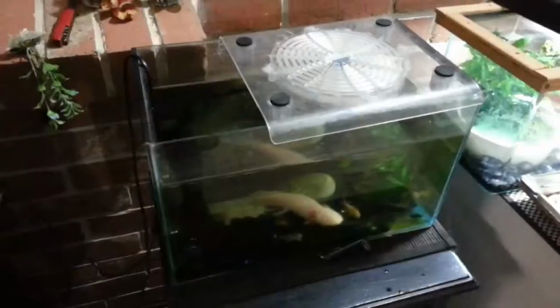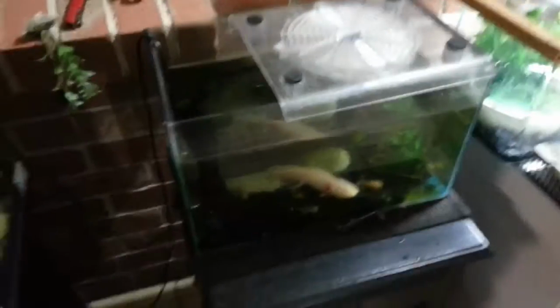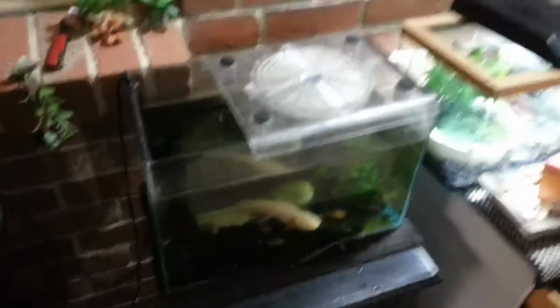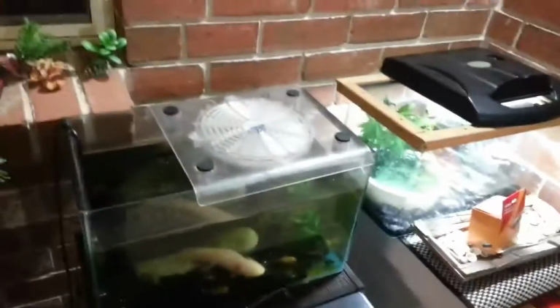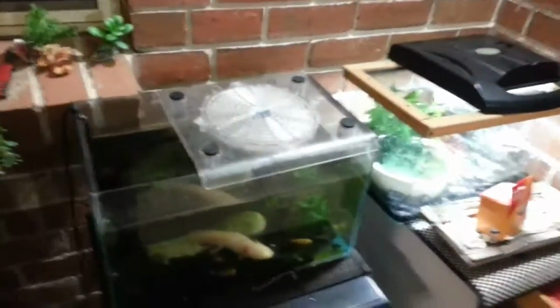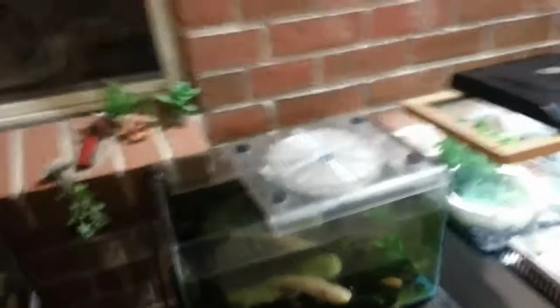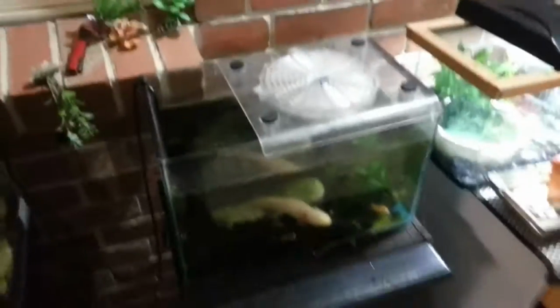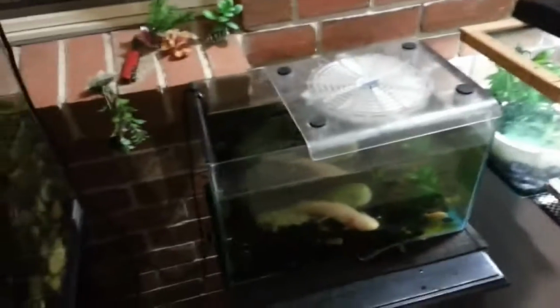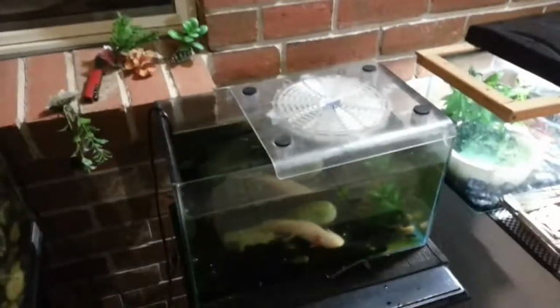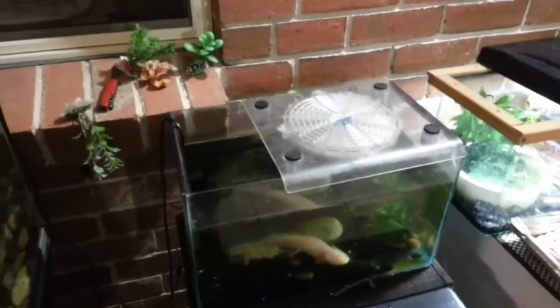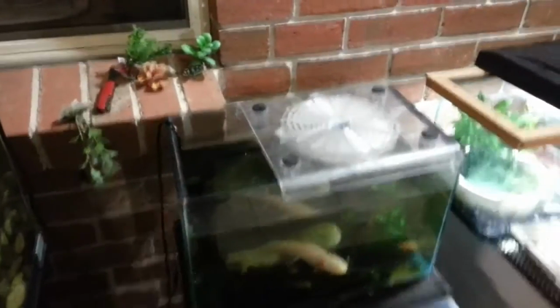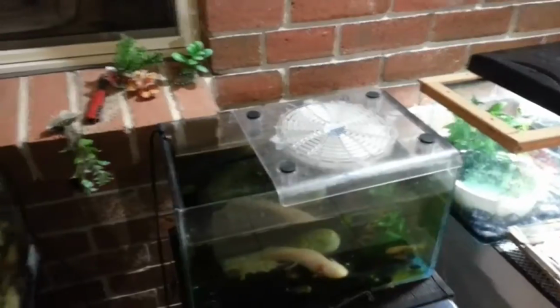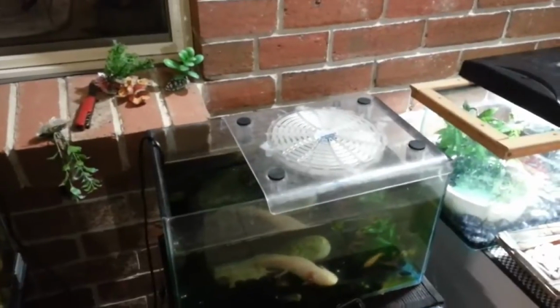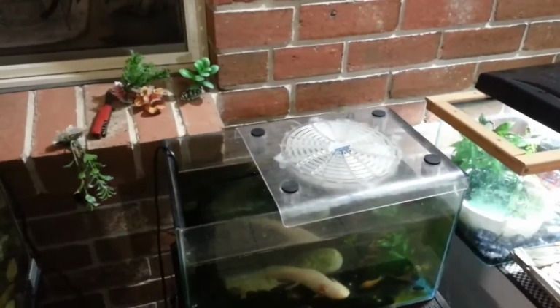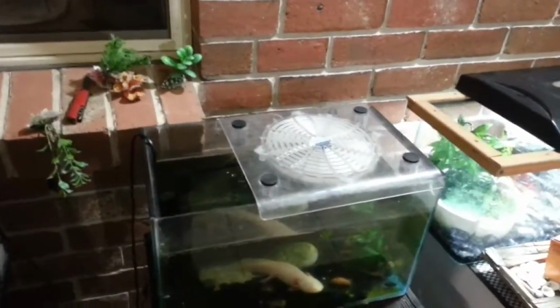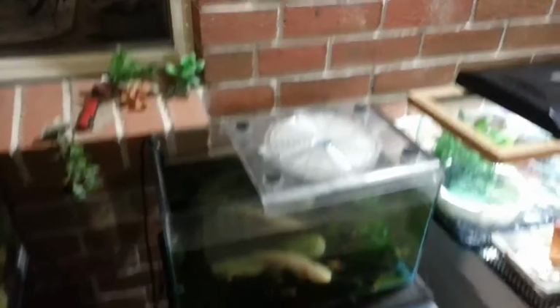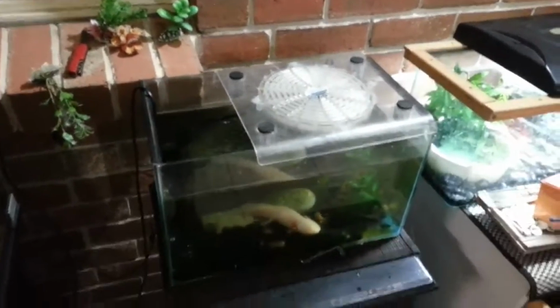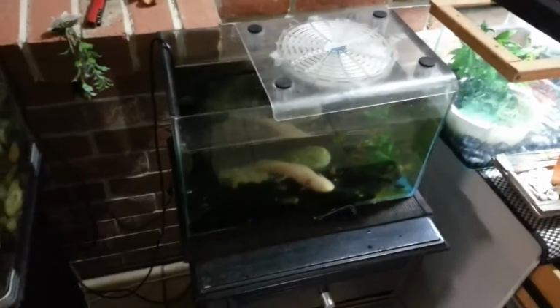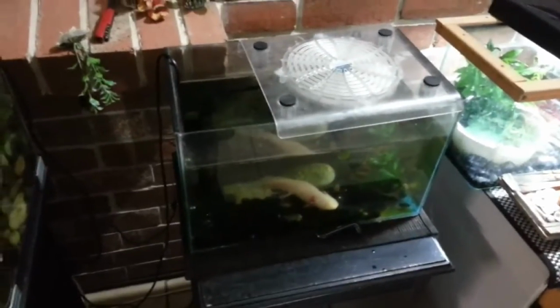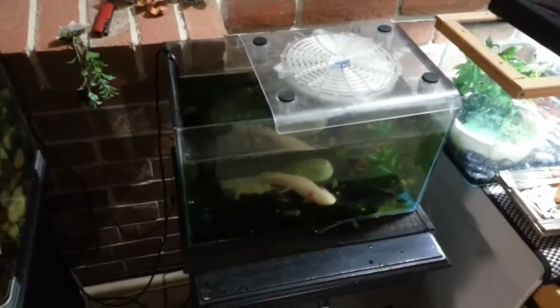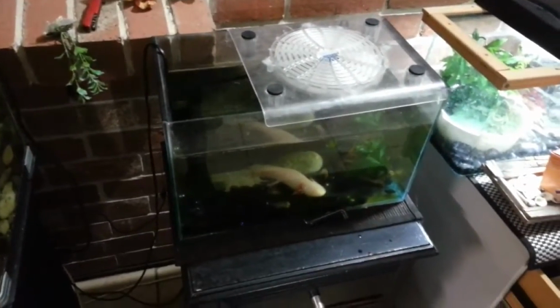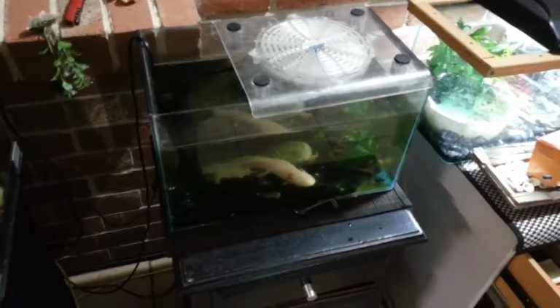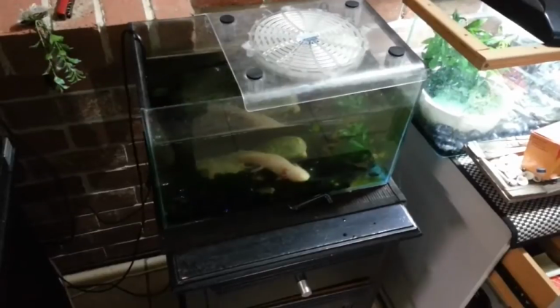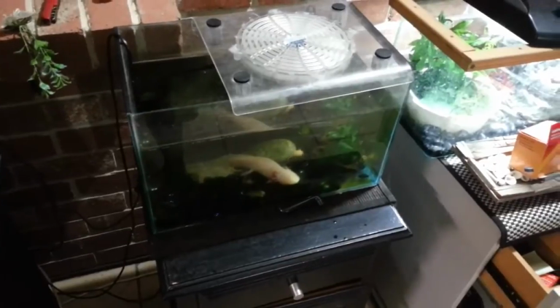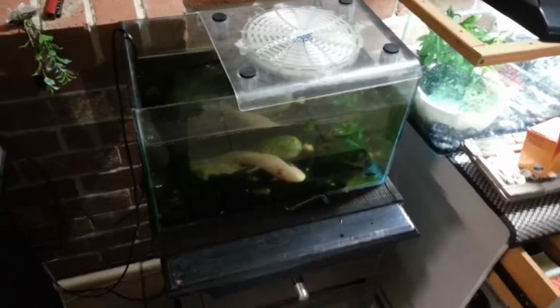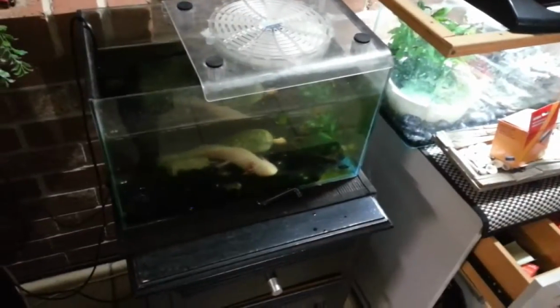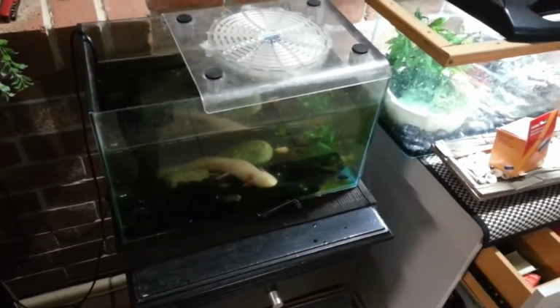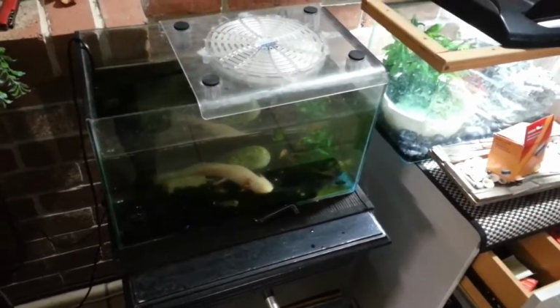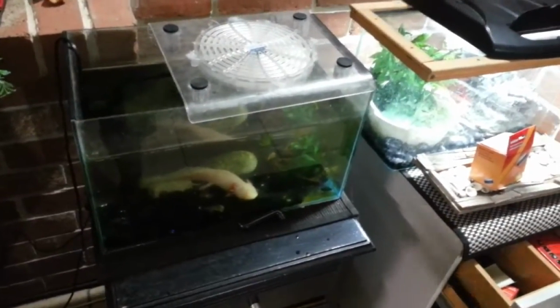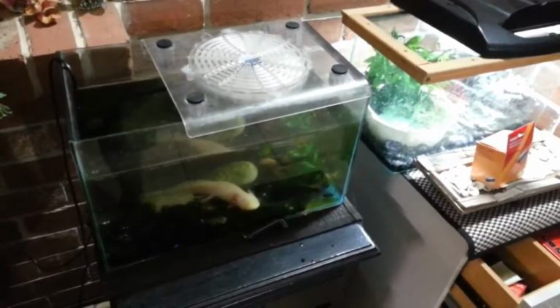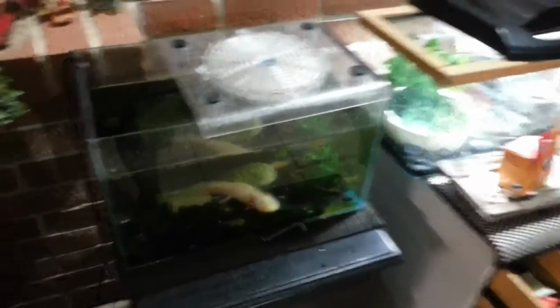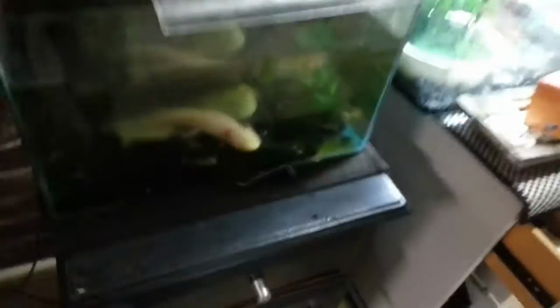I'm just making this short video to show how you can make a cooler for your axolotl tank. I live in Adelaide. Today, Adelaide was the hottest place in the world. And this axolotl has been outside. He's quite happy.